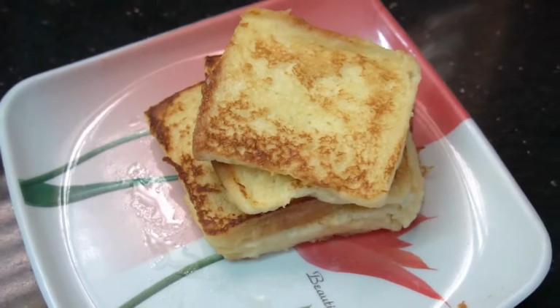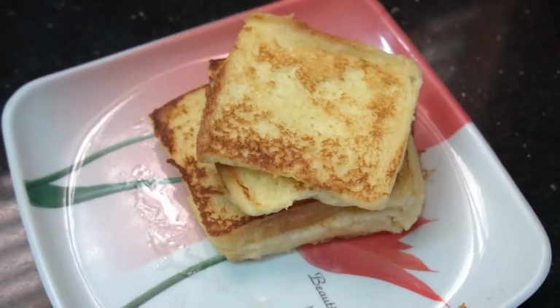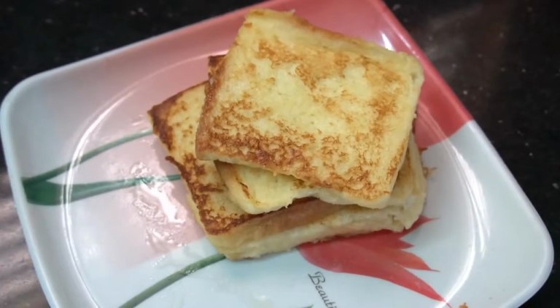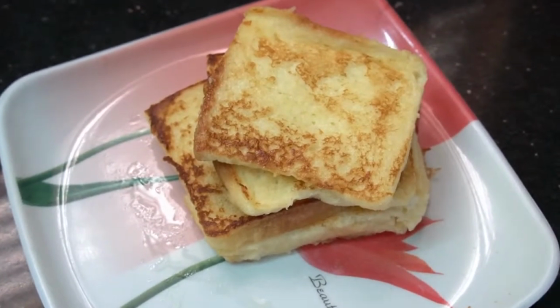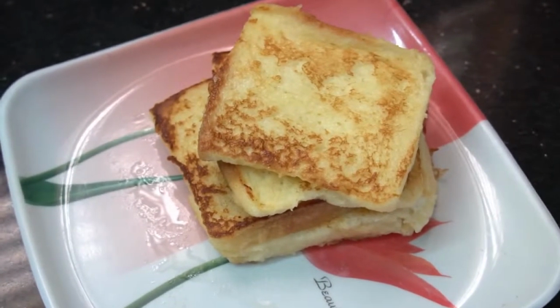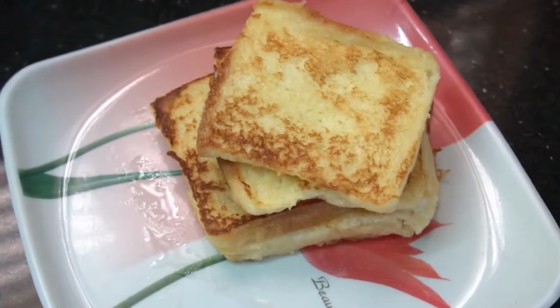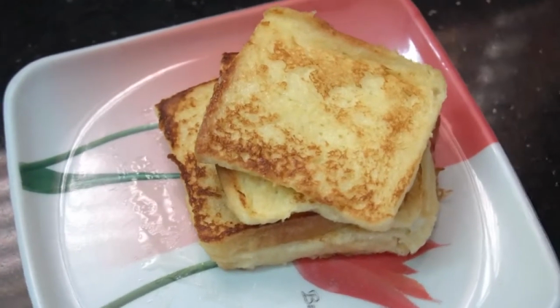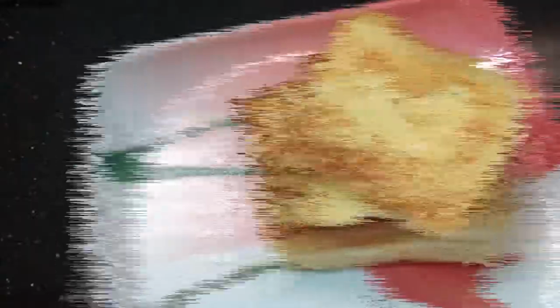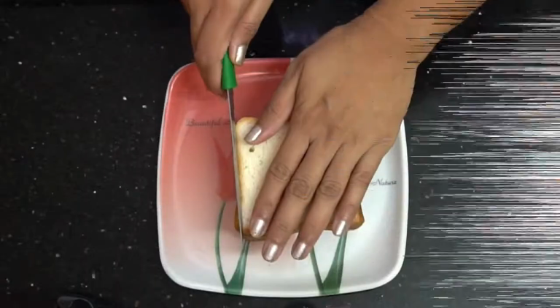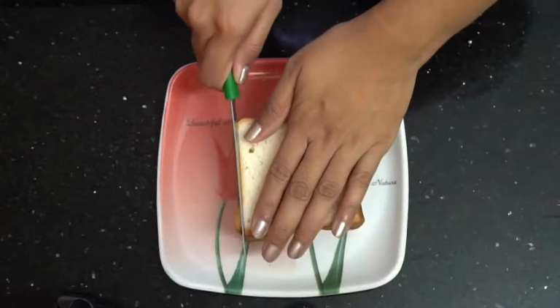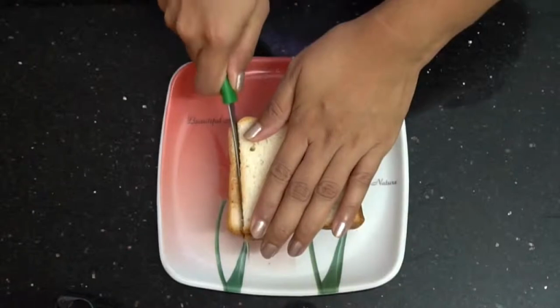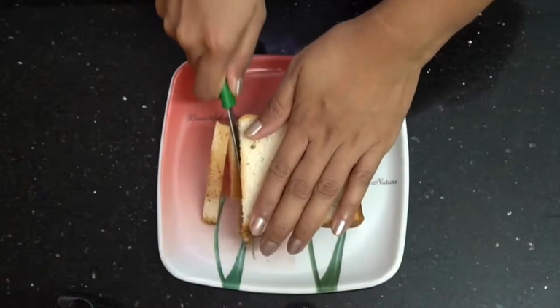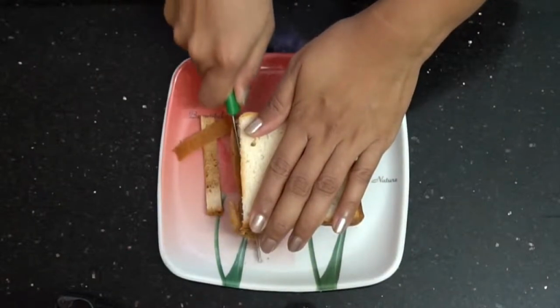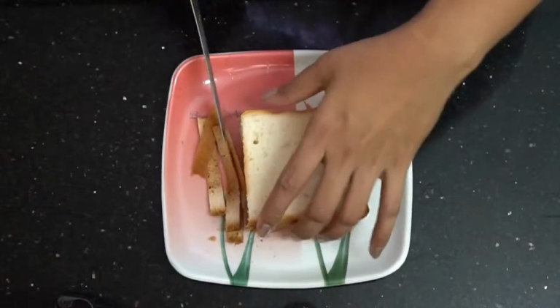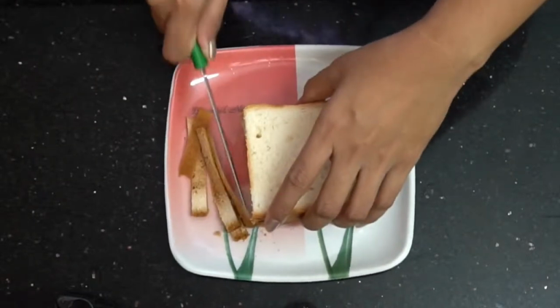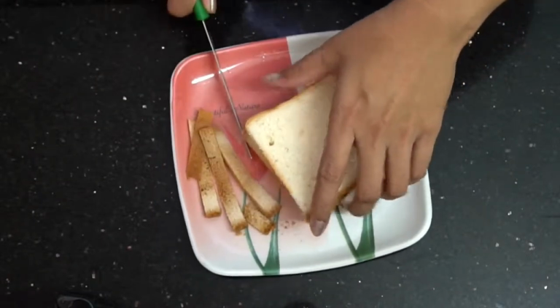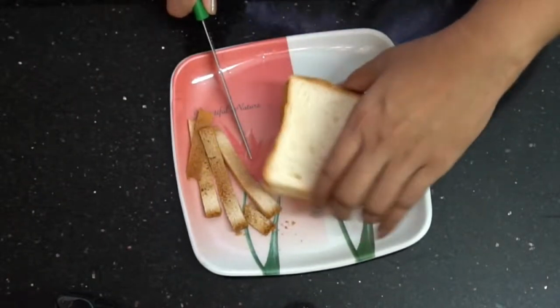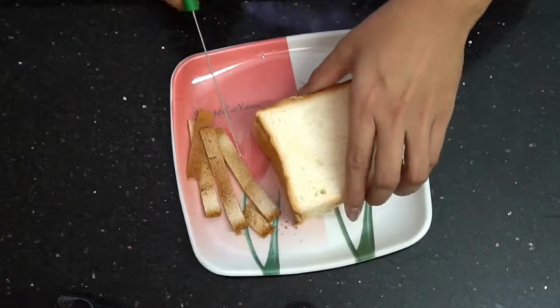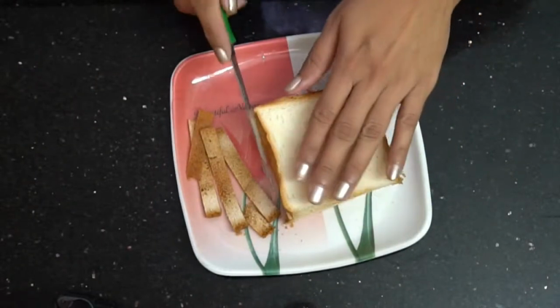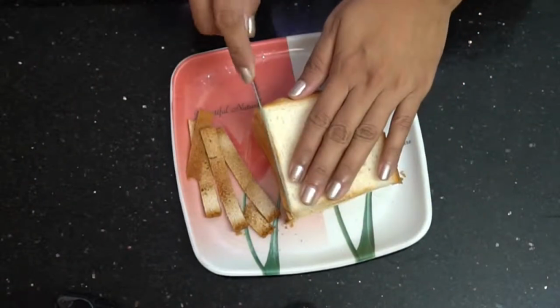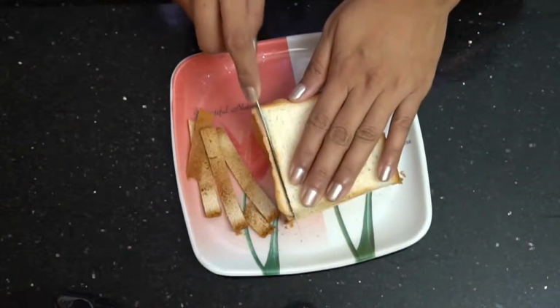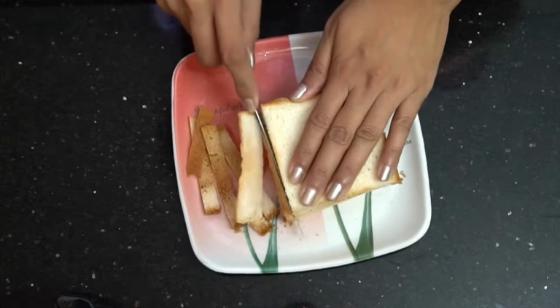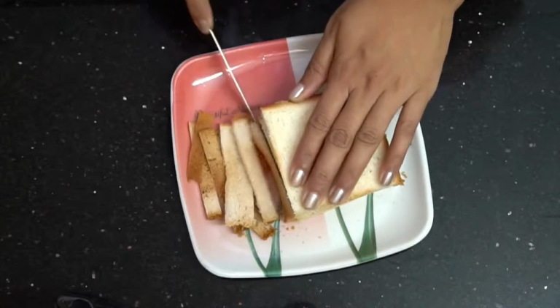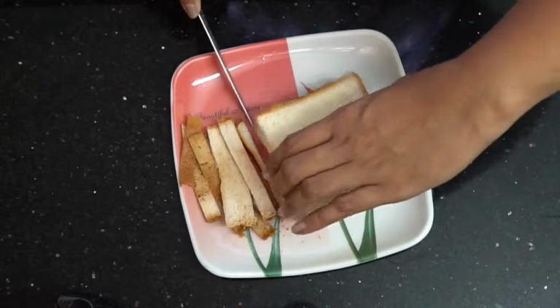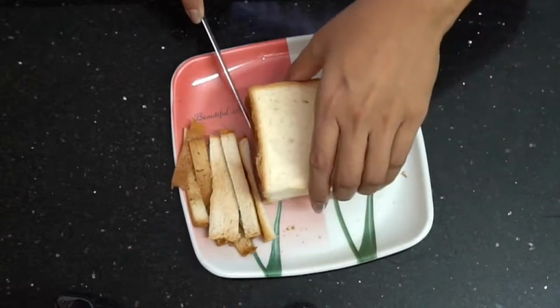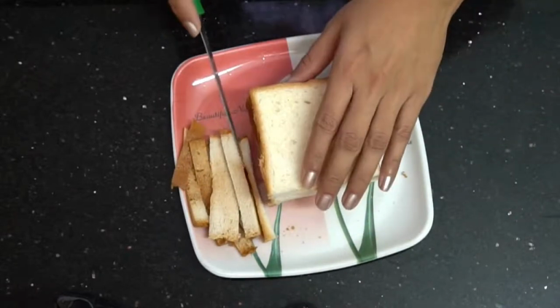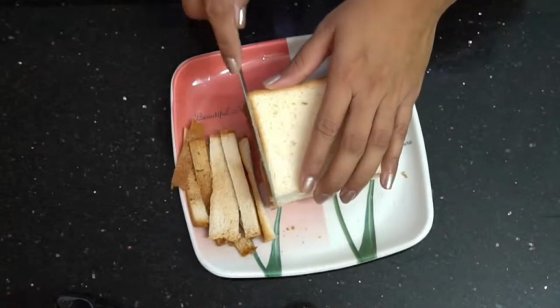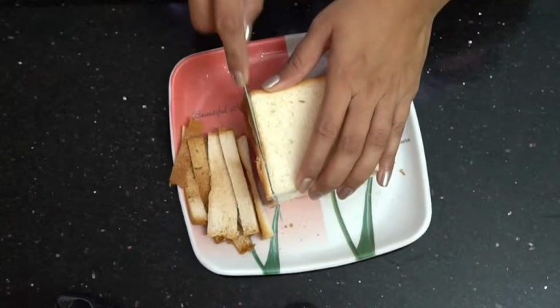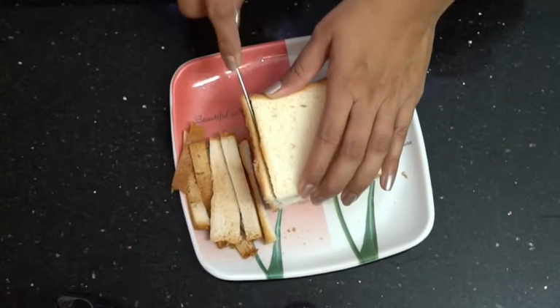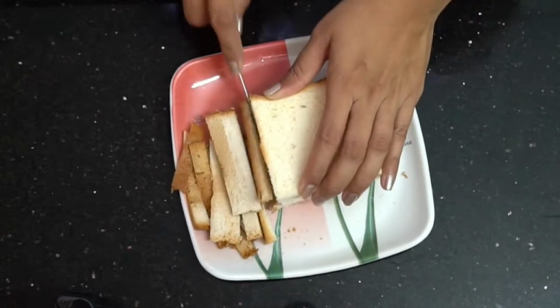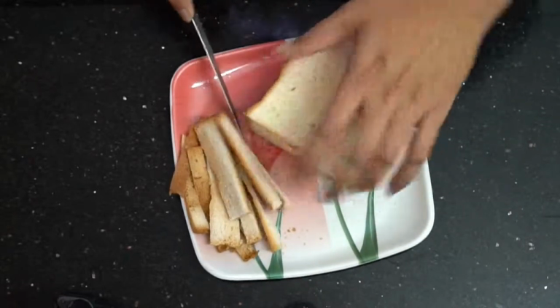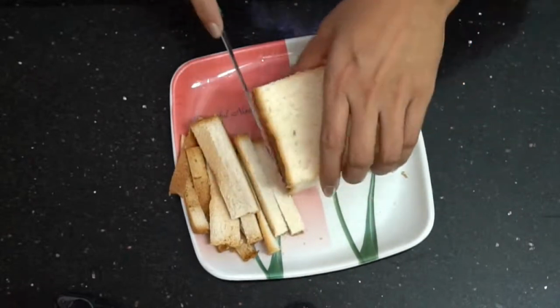I will show French toast in this video using 4 pieces of bread, 4 slices.